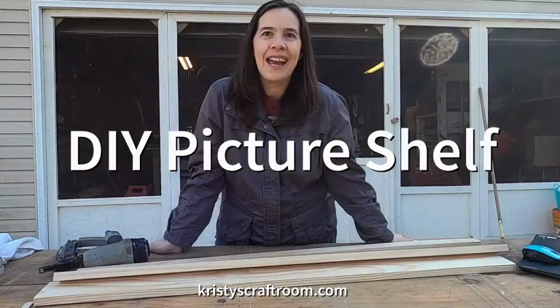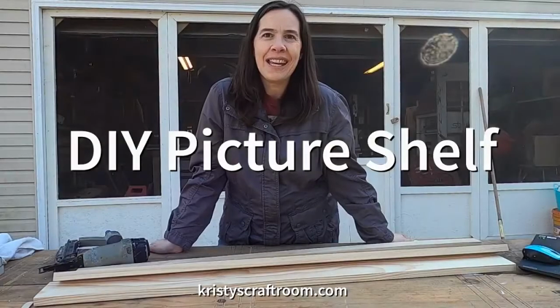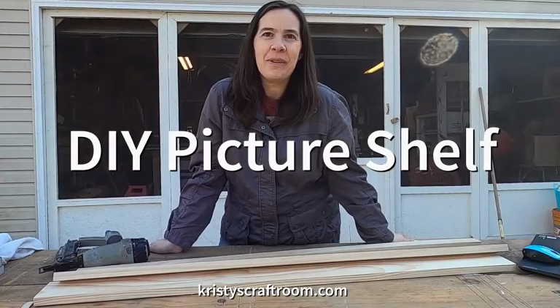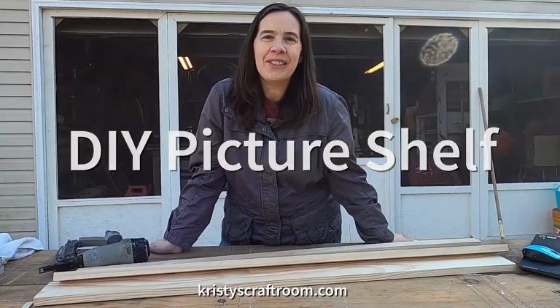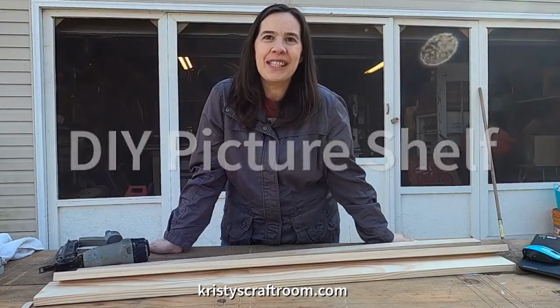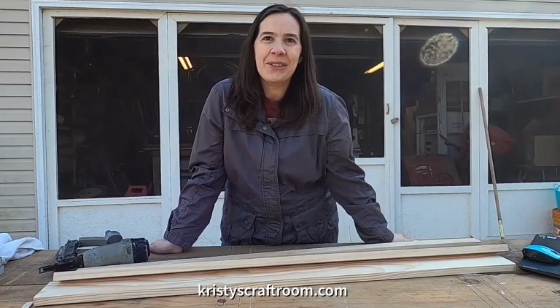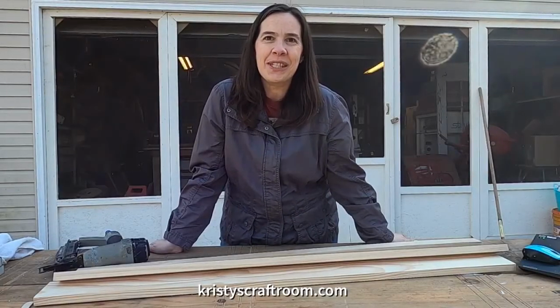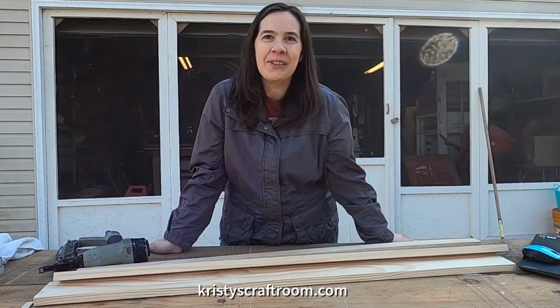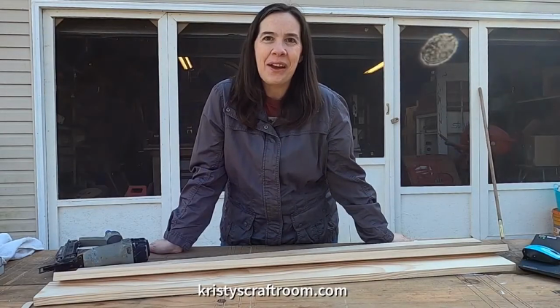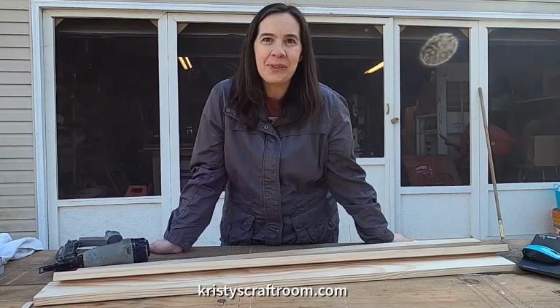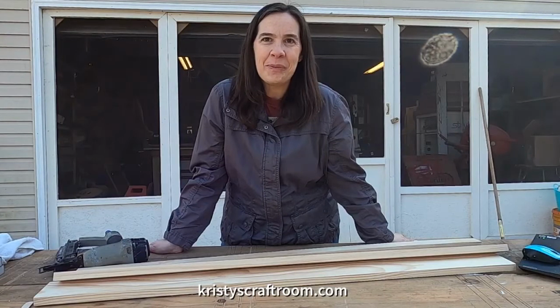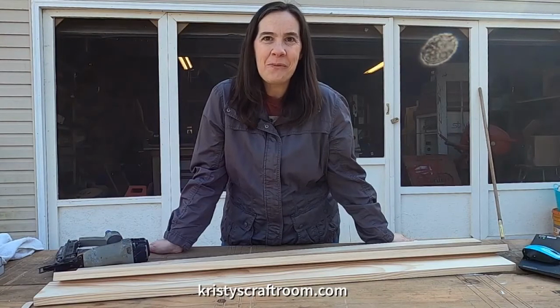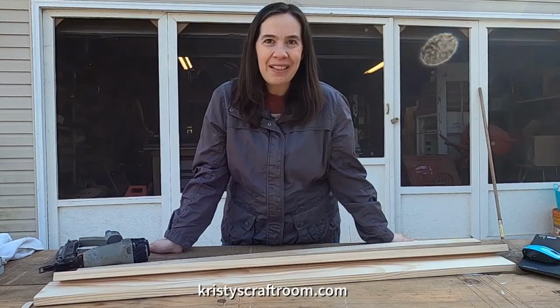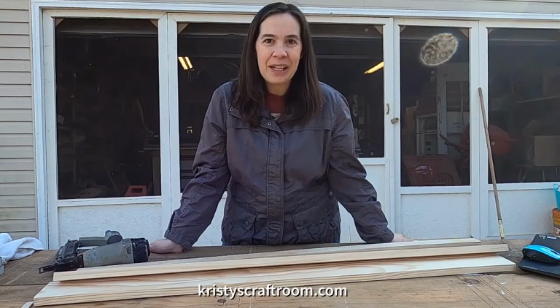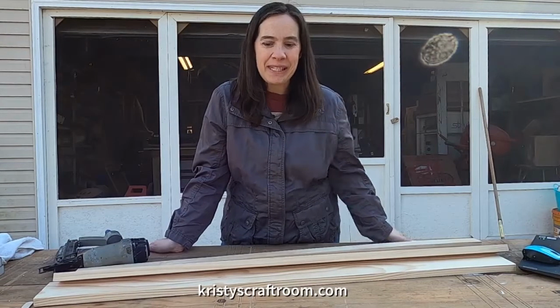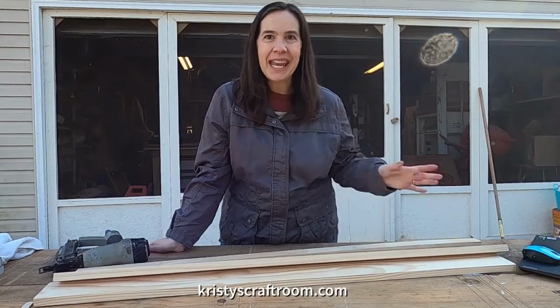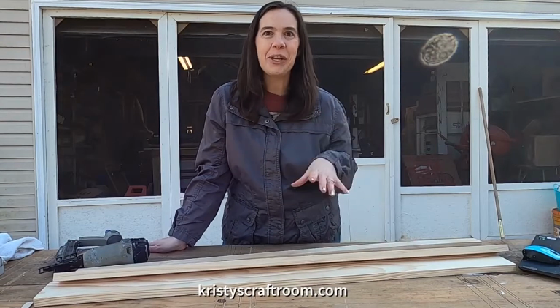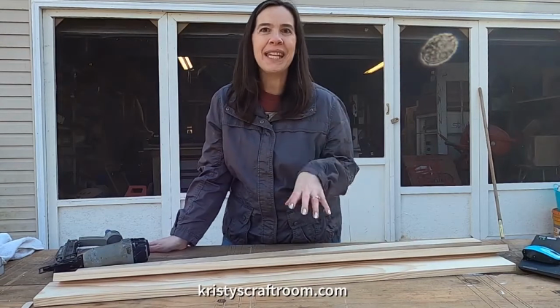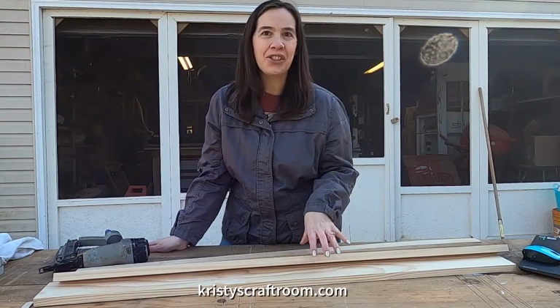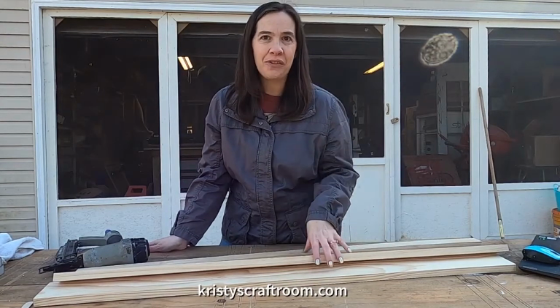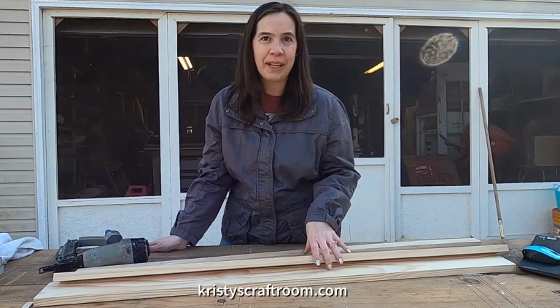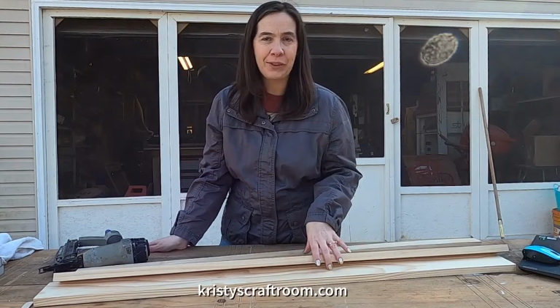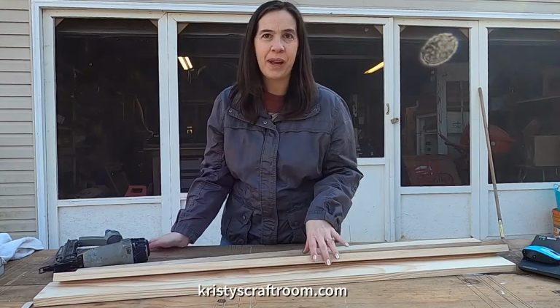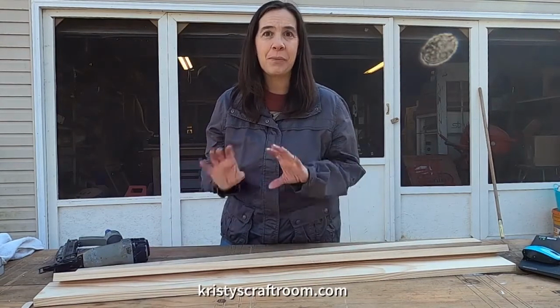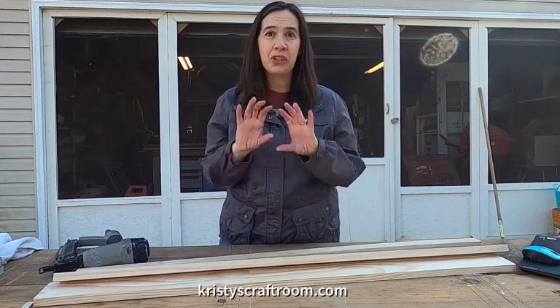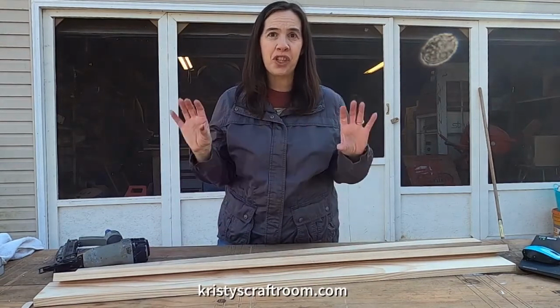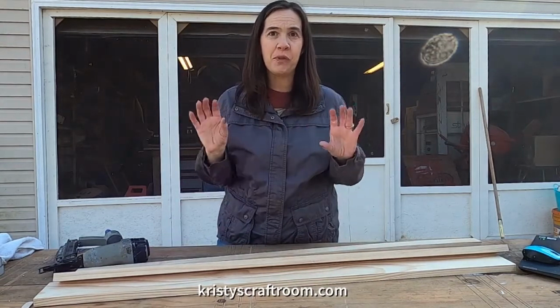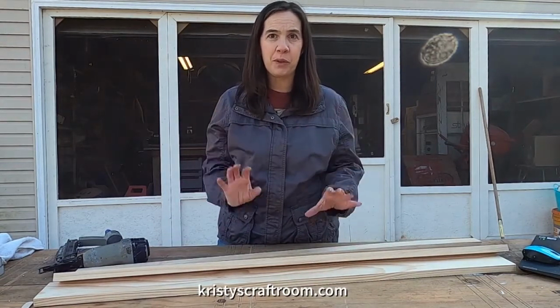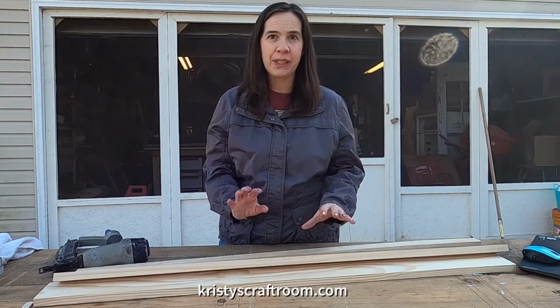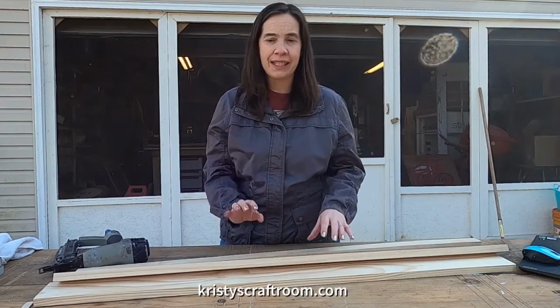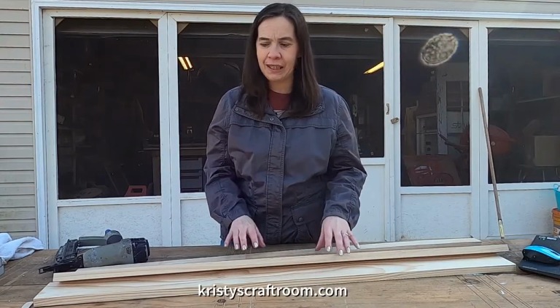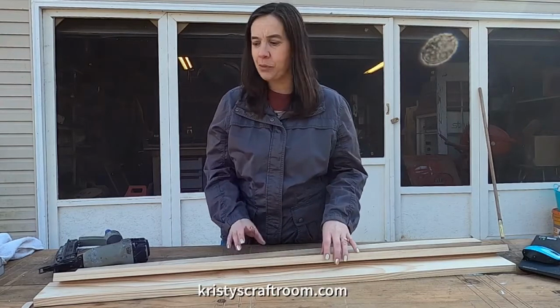Hi everybody, it's Christy here with Christy's Craft Room. Welcome. Today we are making a shelf for my living room. I want a picture shelf to put photos on in the living room.